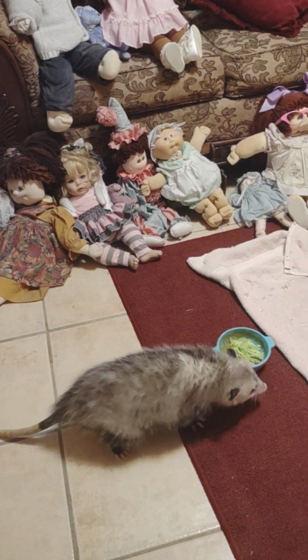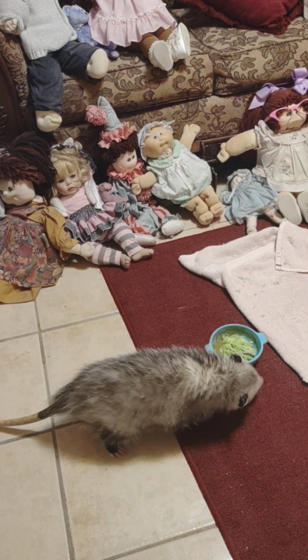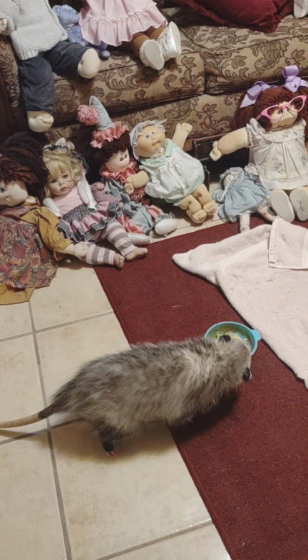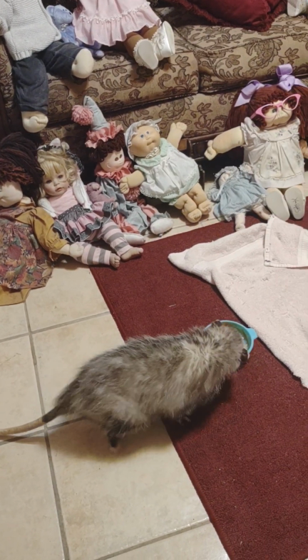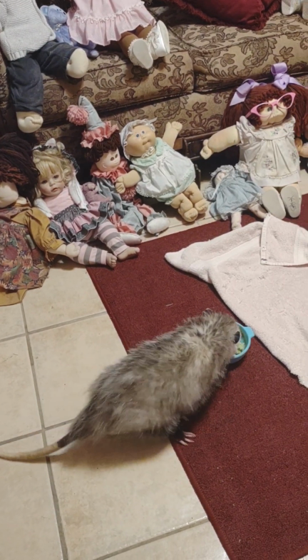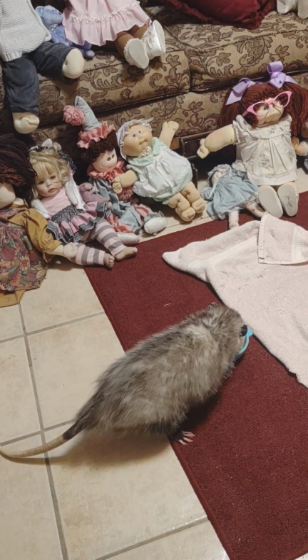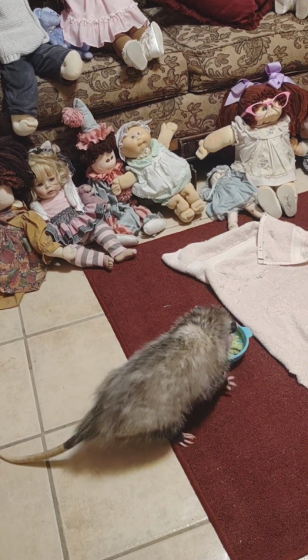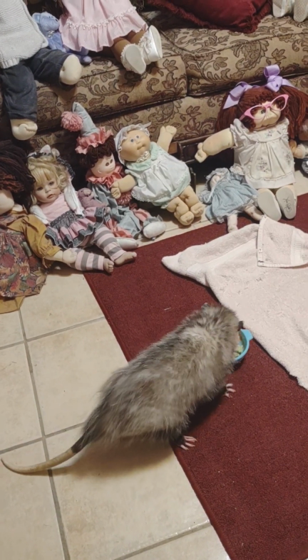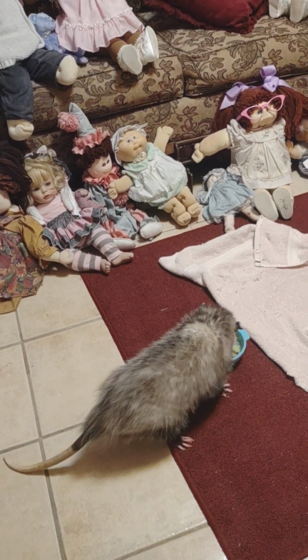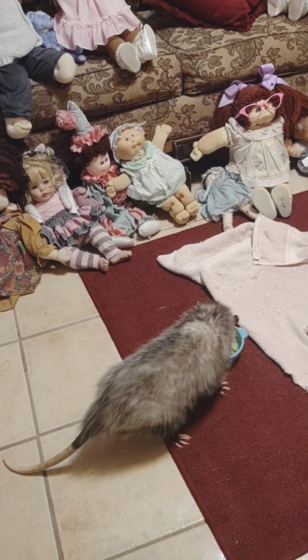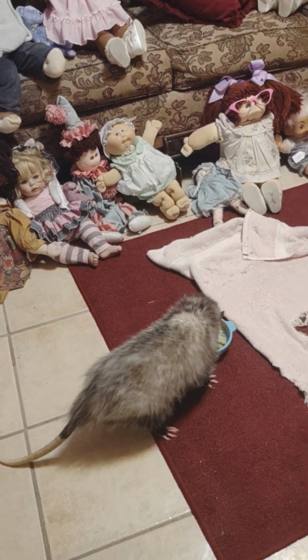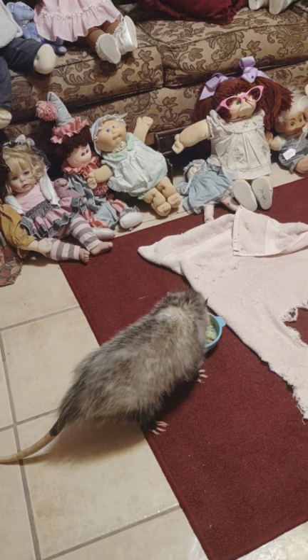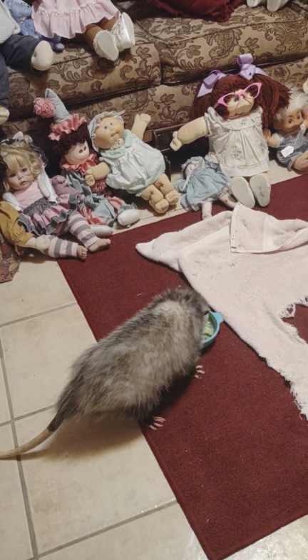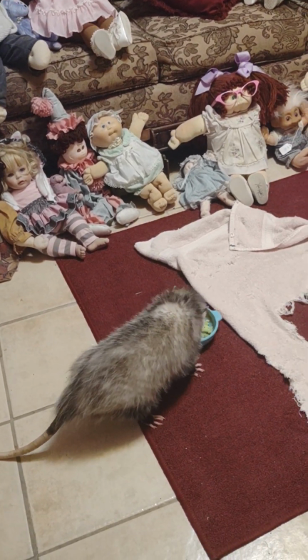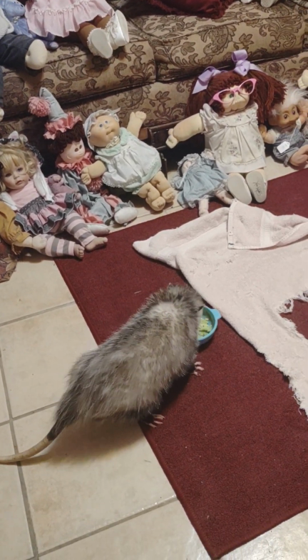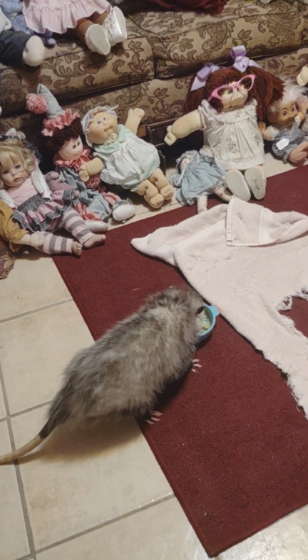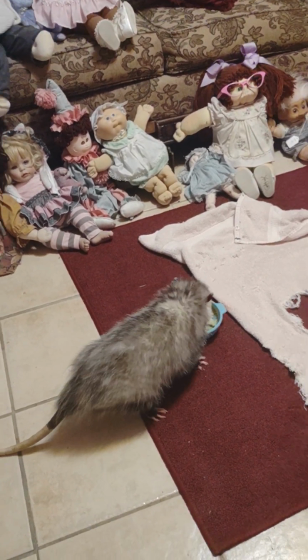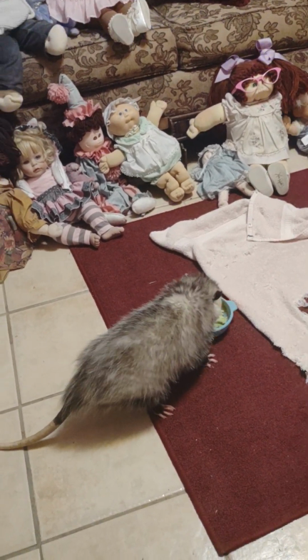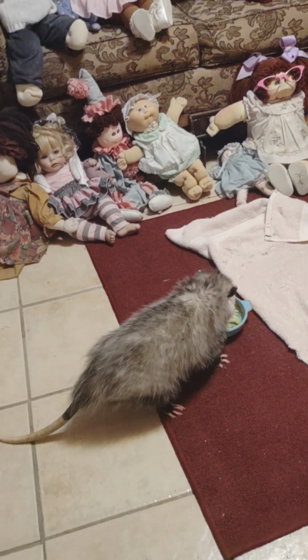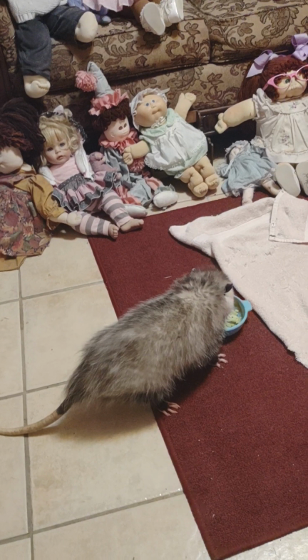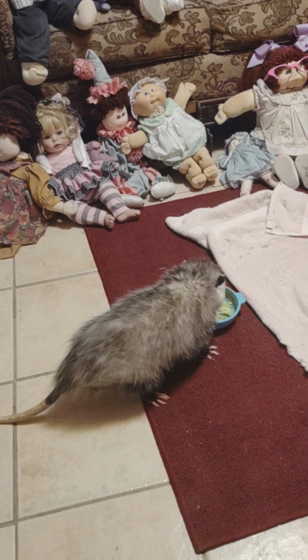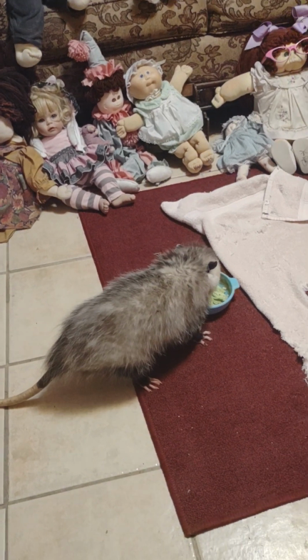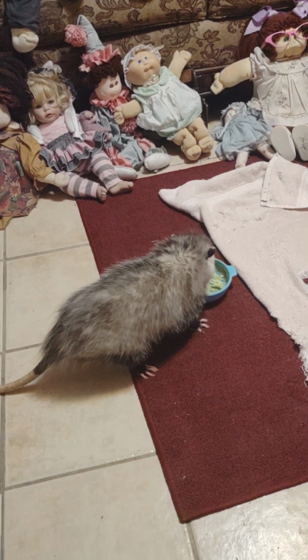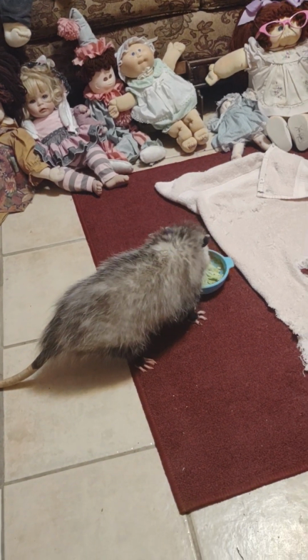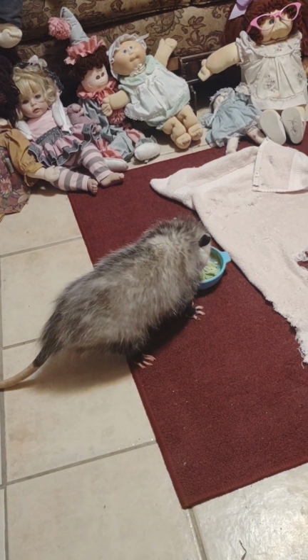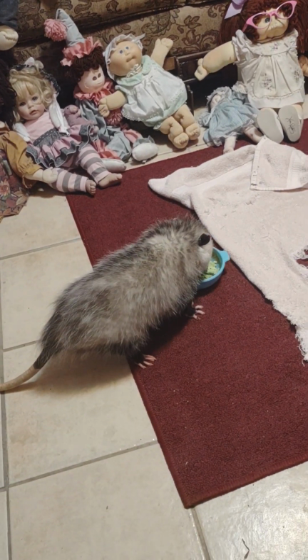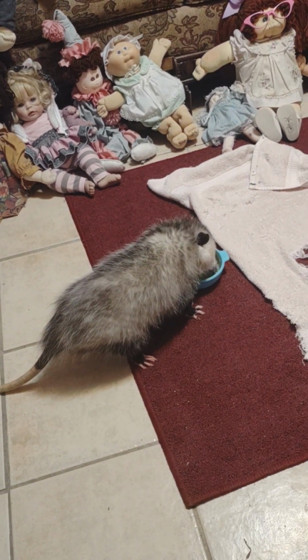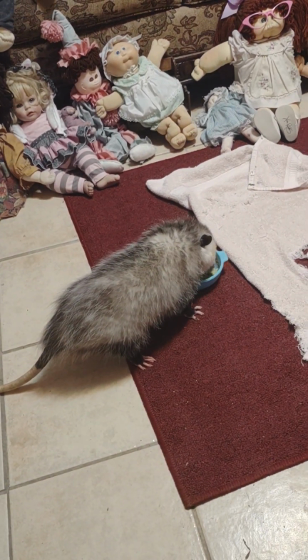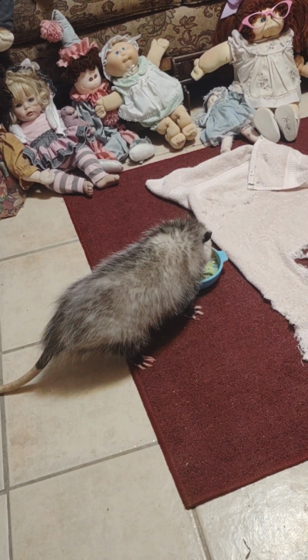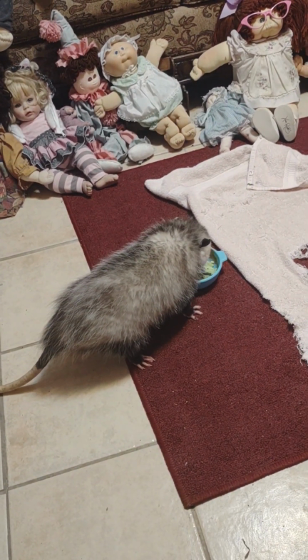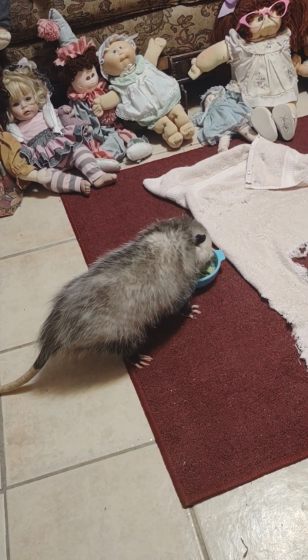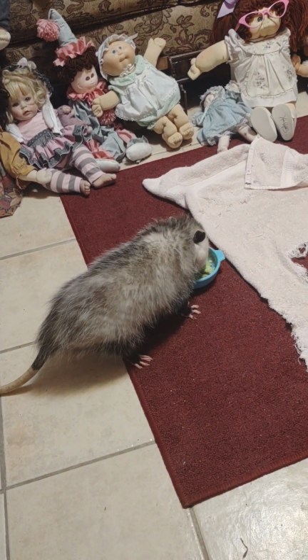There's his food and he just found it. He's devouring his eggs and broccoli, babe.